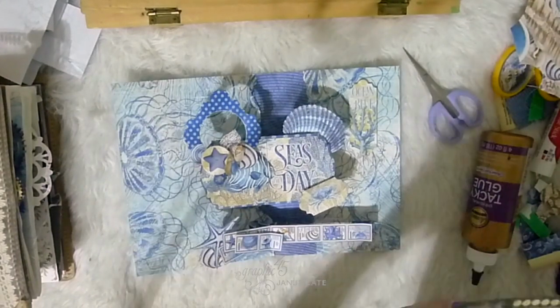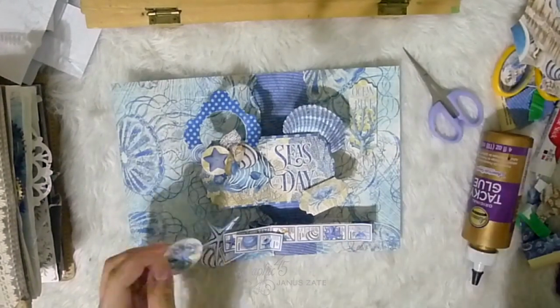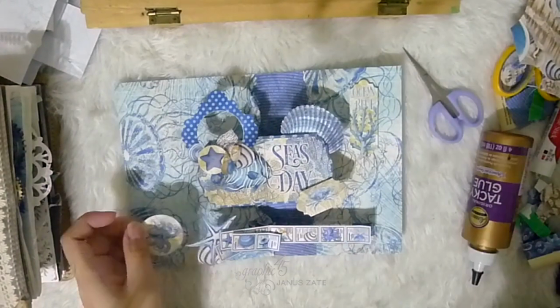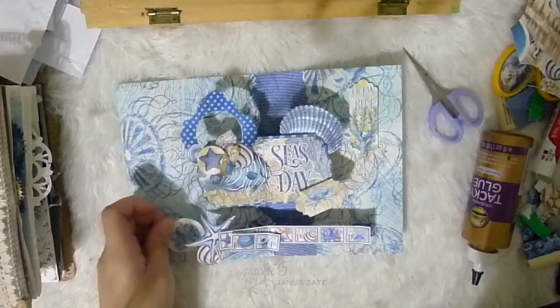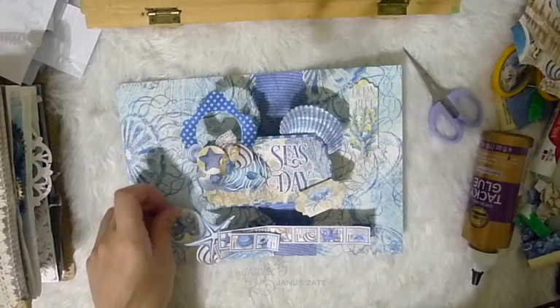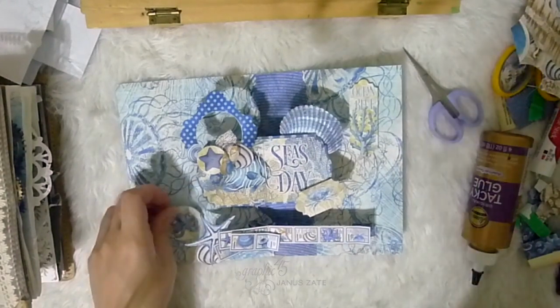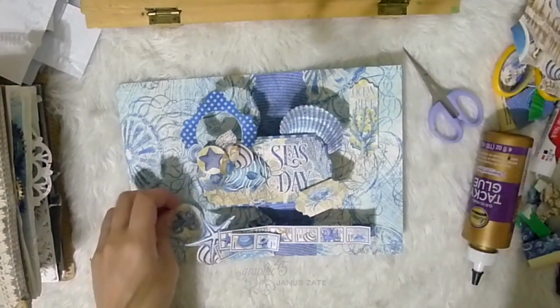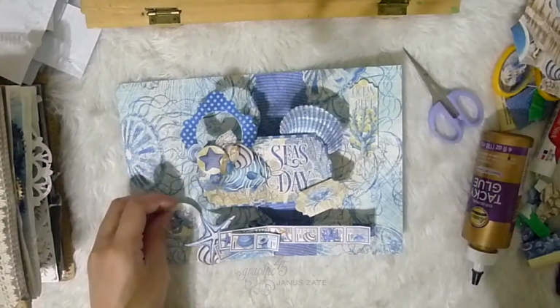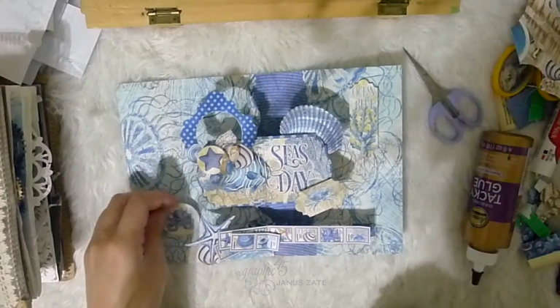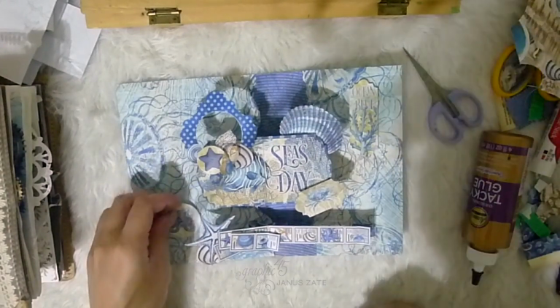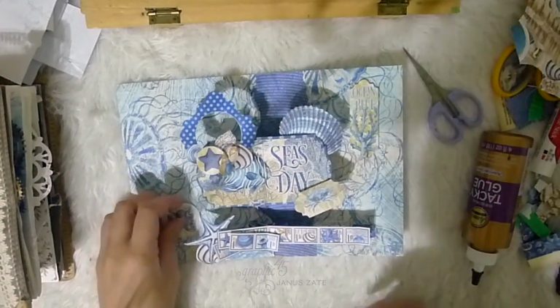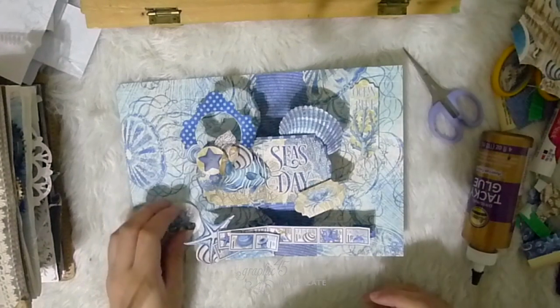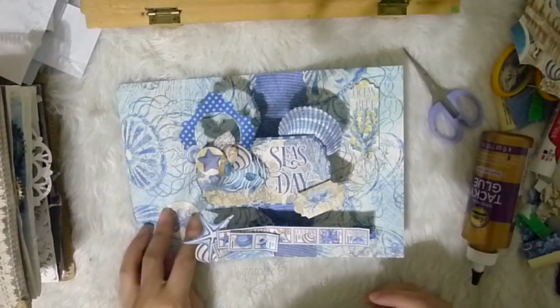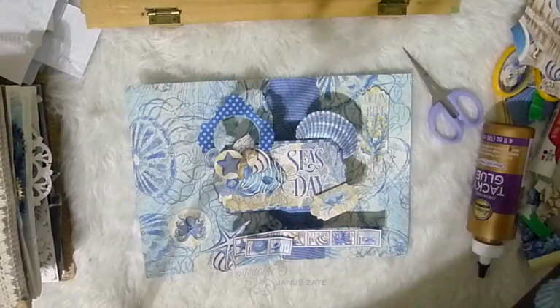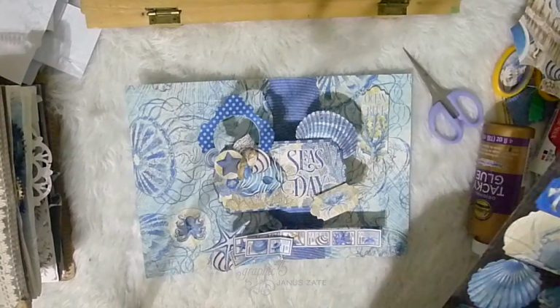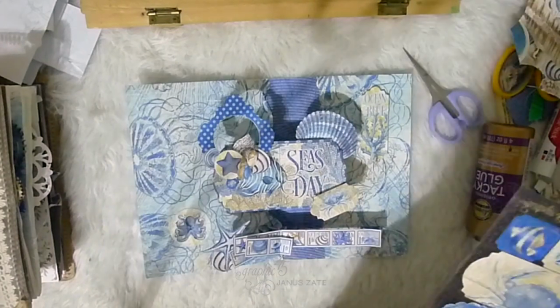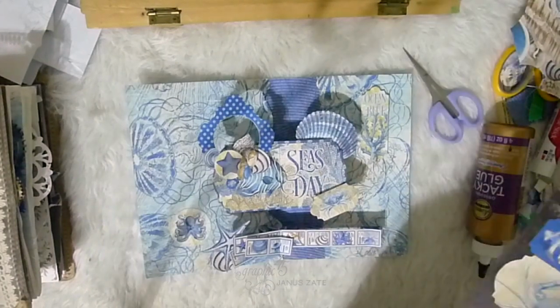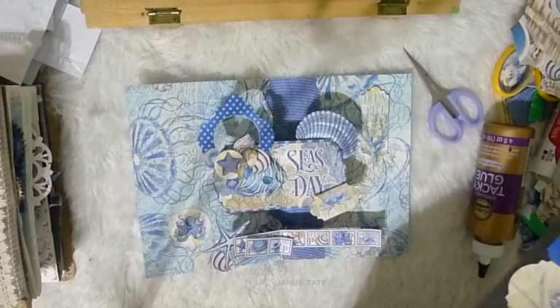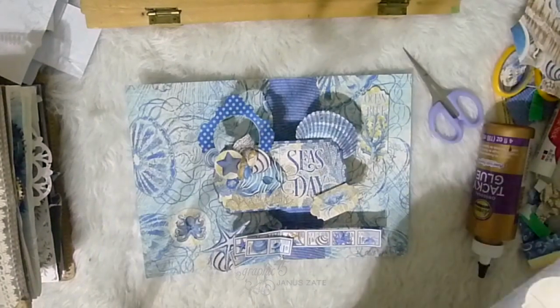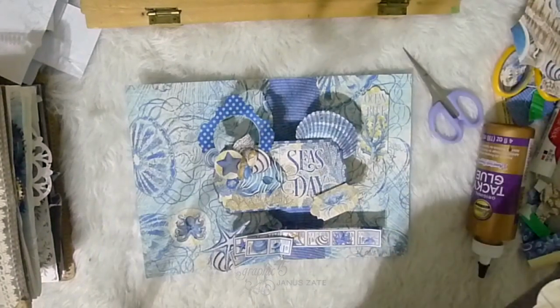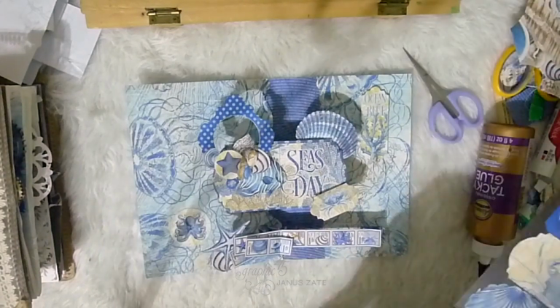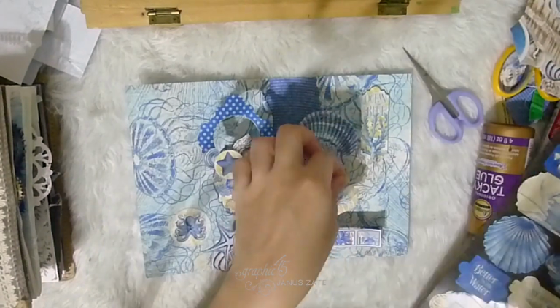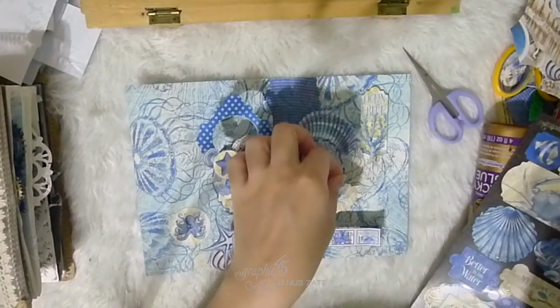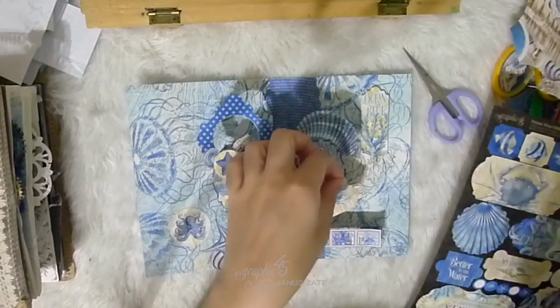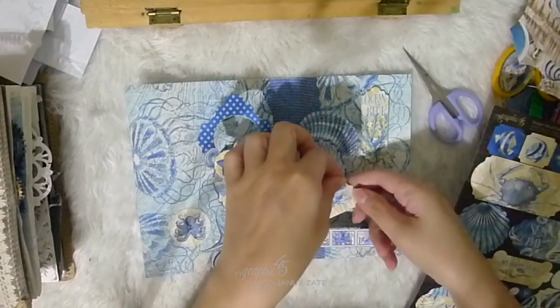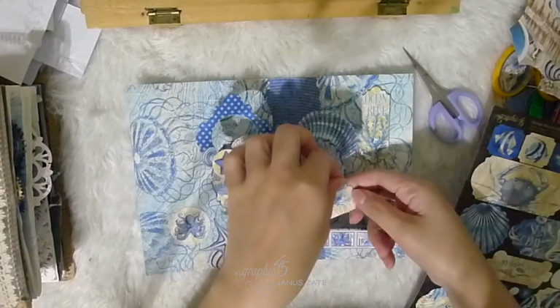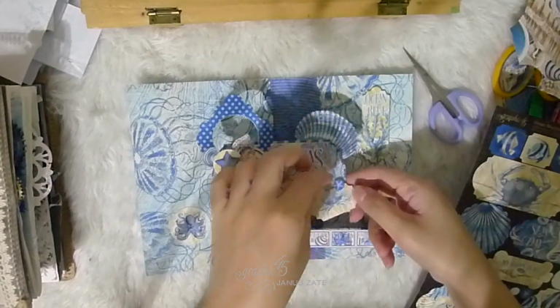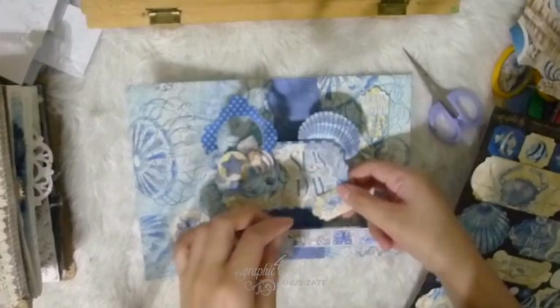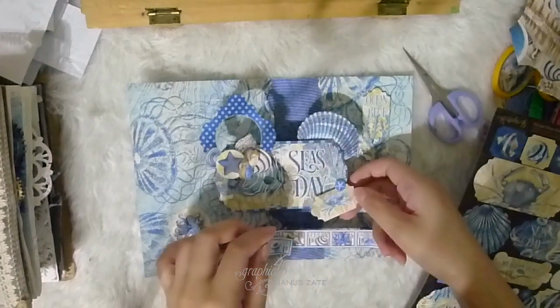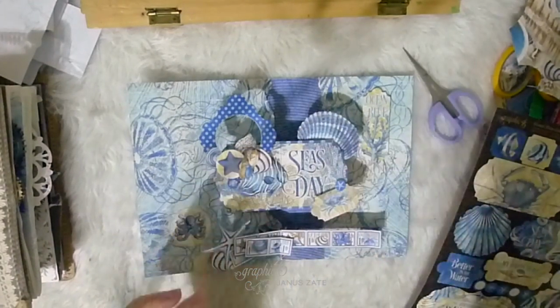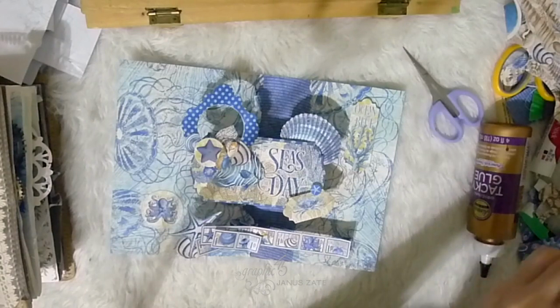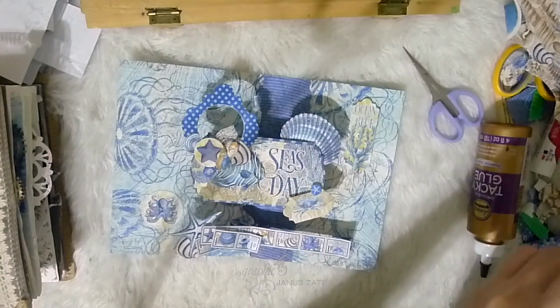I used a bit more of the stickers on the sides of my base to lessen the white spaces and also adding in some balance to my composition.